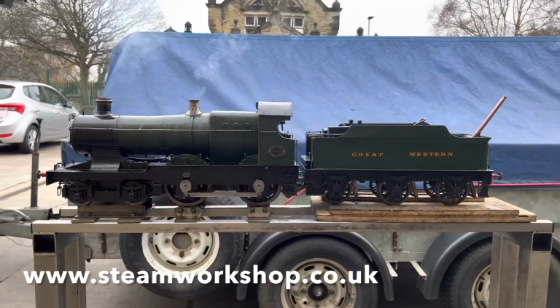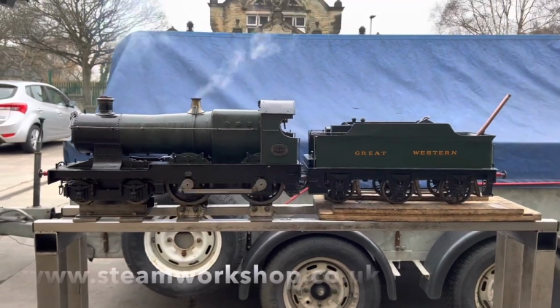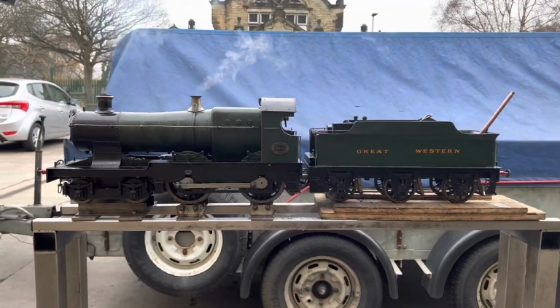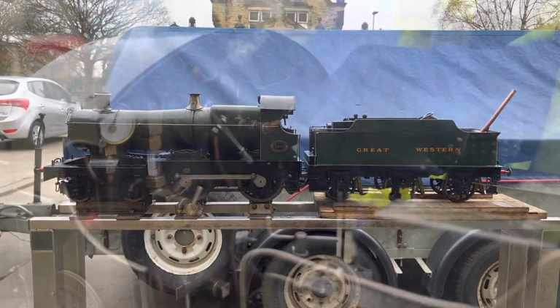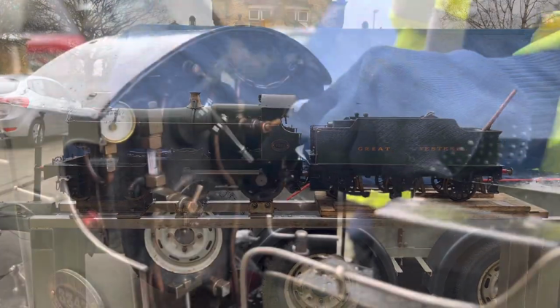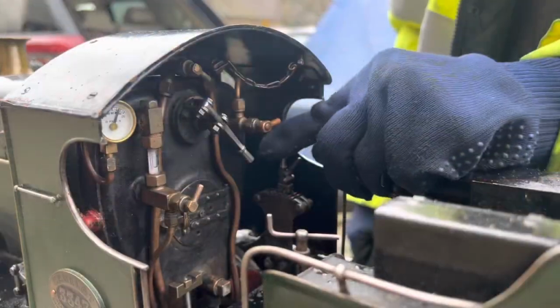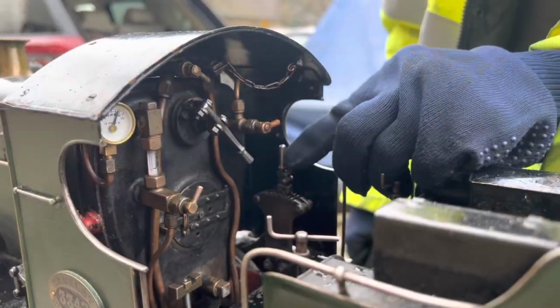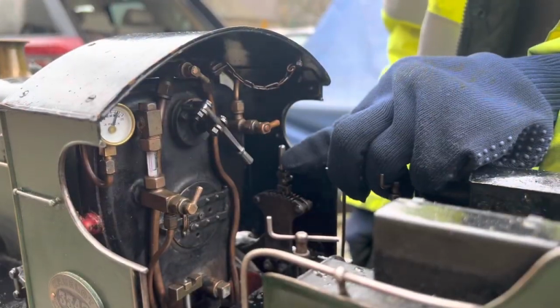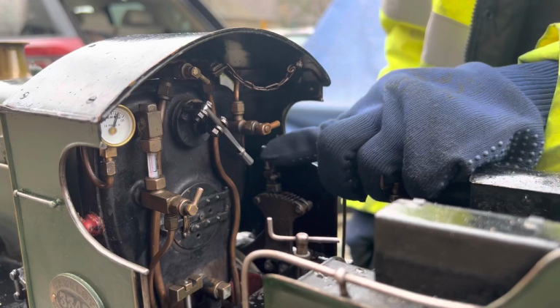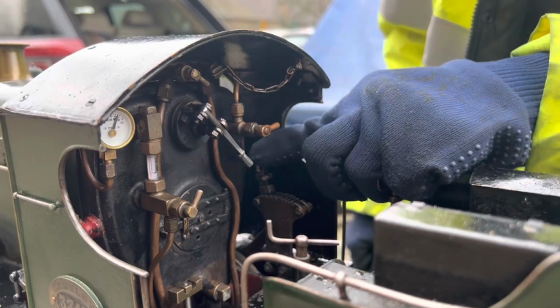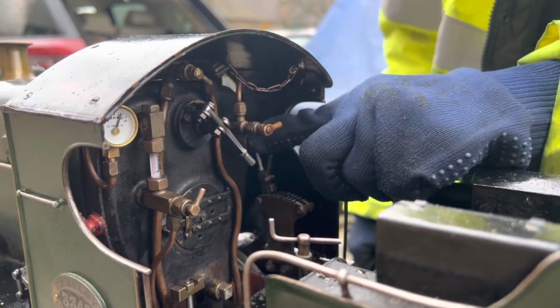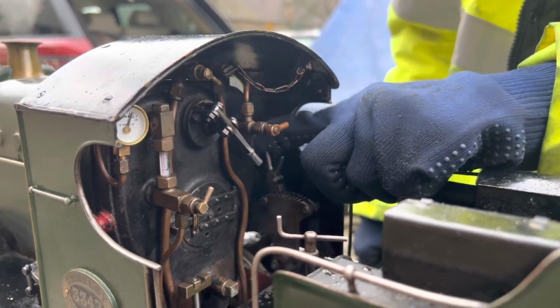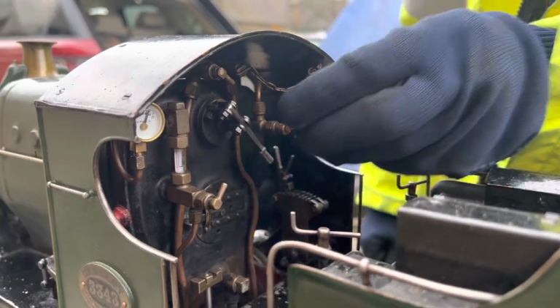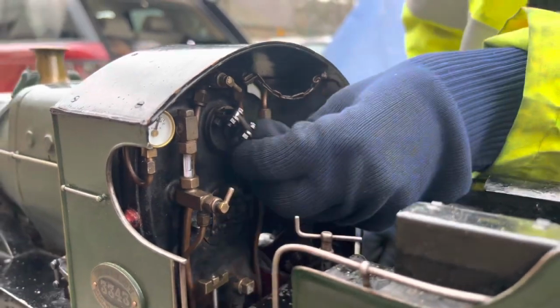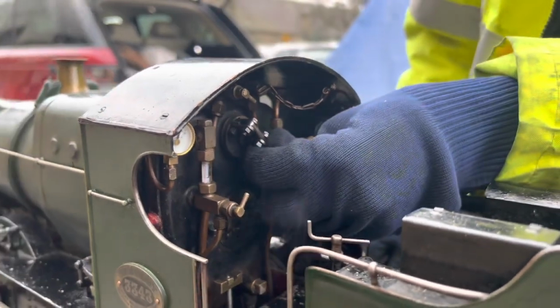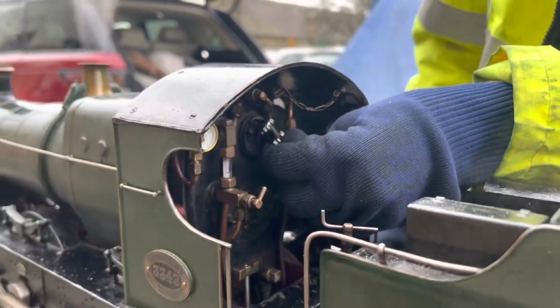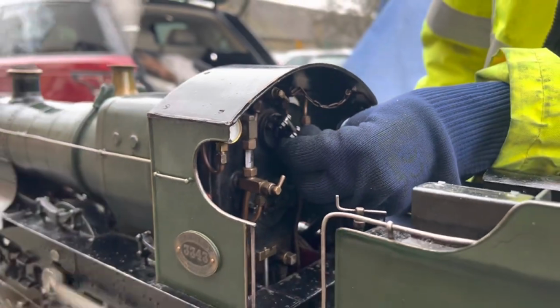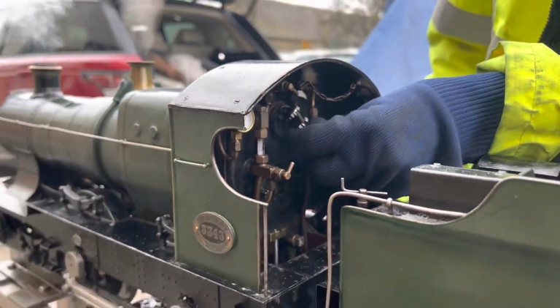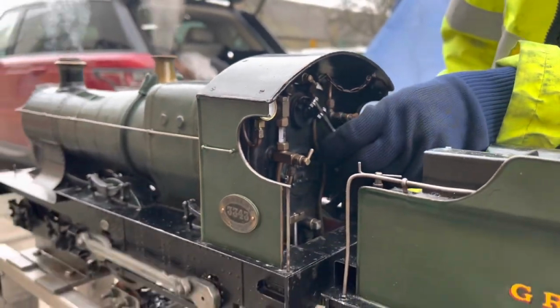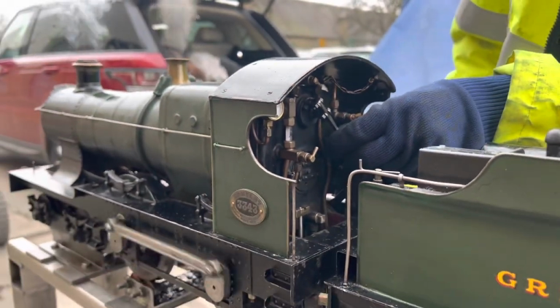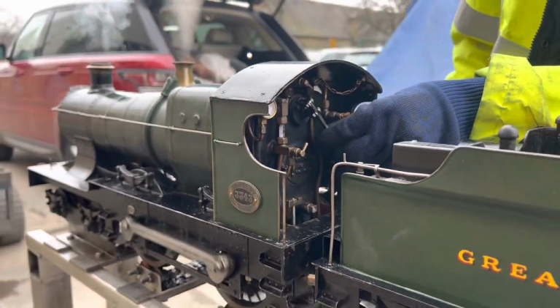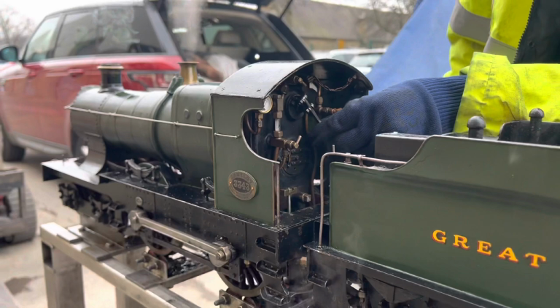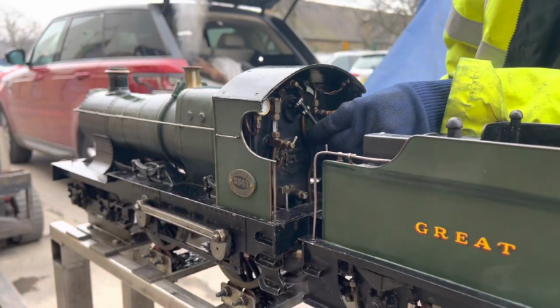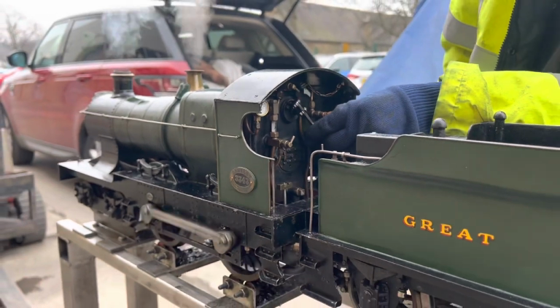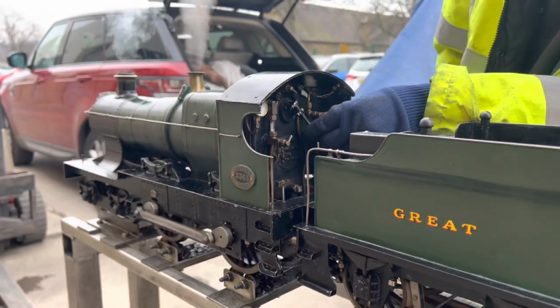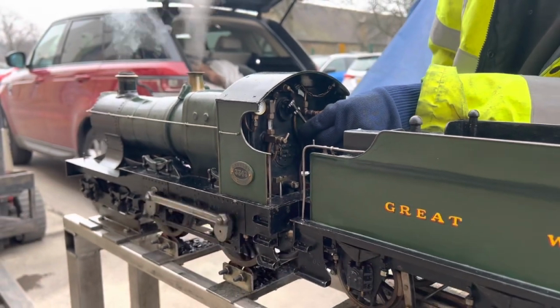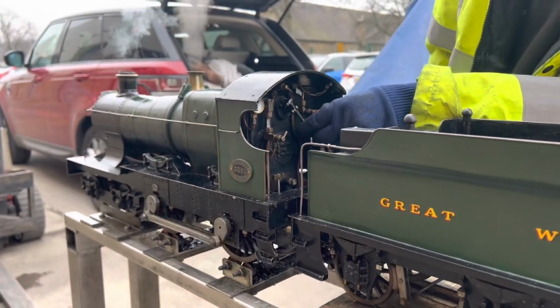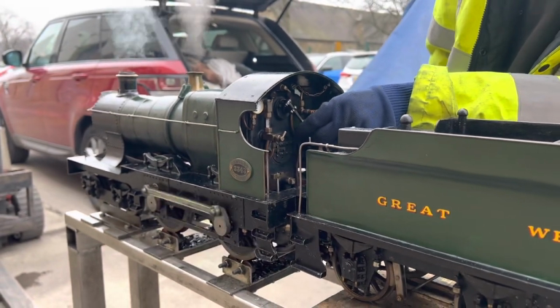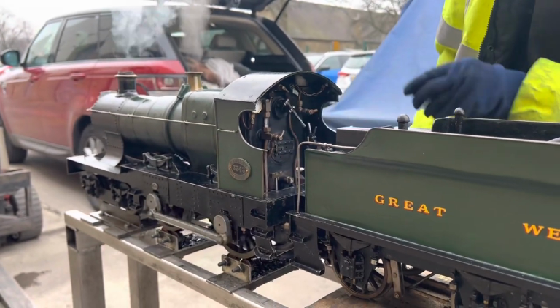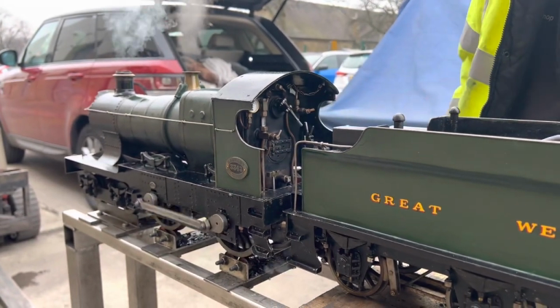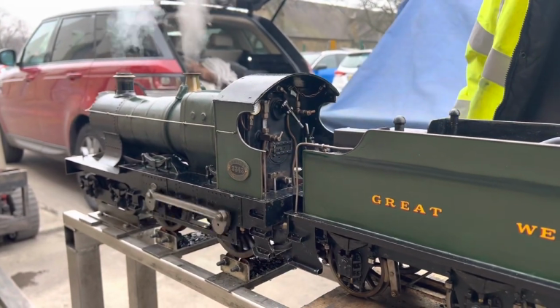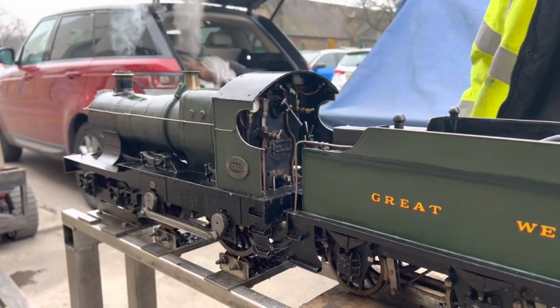This first shot inside the back head shows Finn pushing the reverser into full forward gear and then opening the regulator to release the steam through into the cylinders and obviously the wheels go forwards. The very basics of how you make it go.